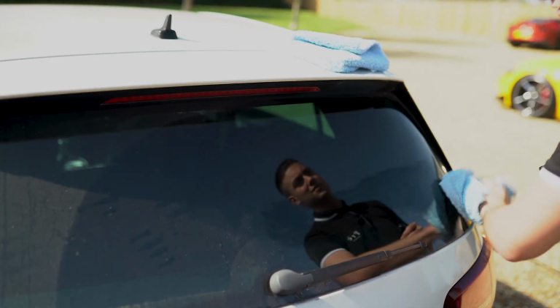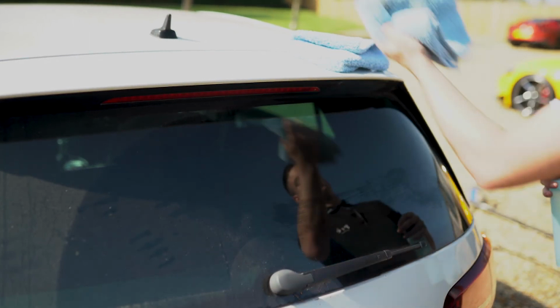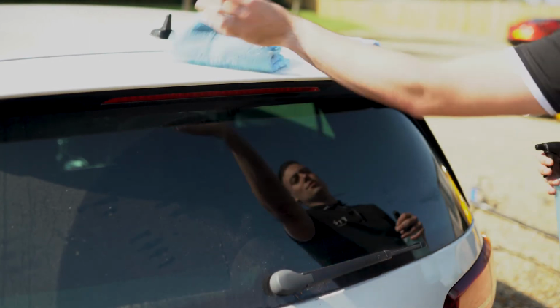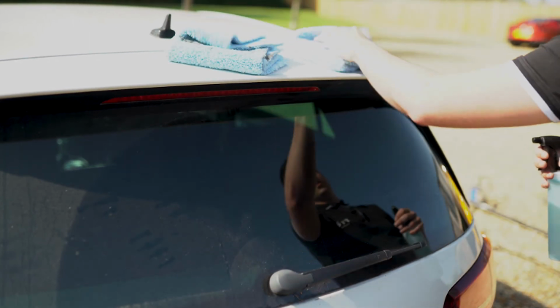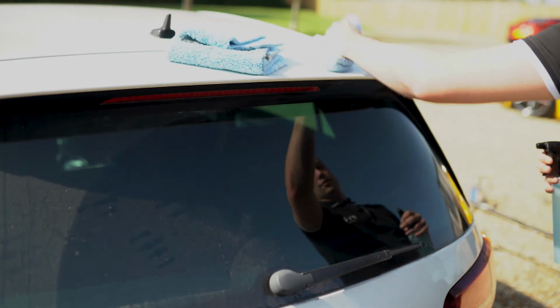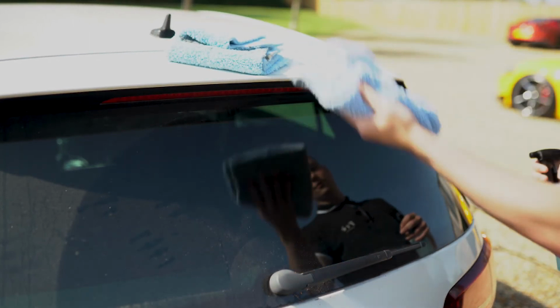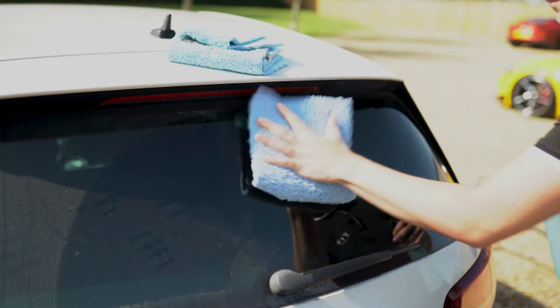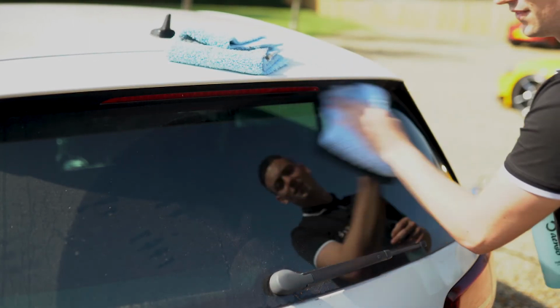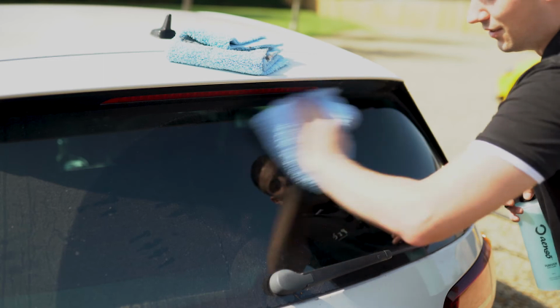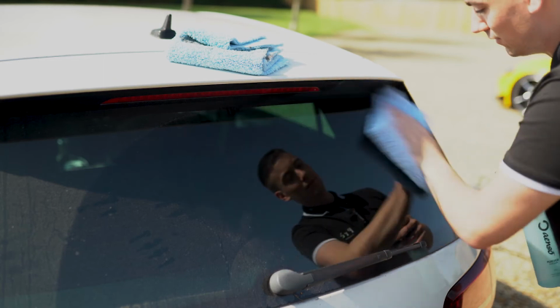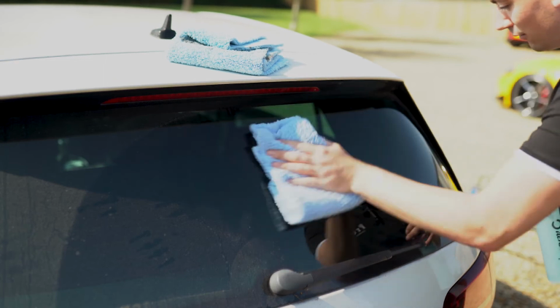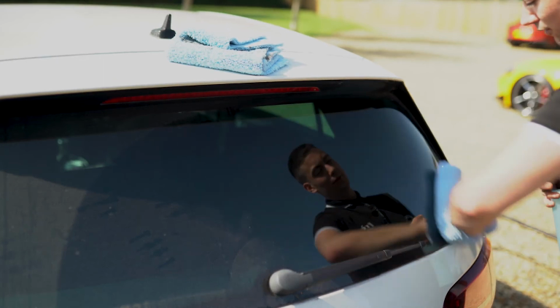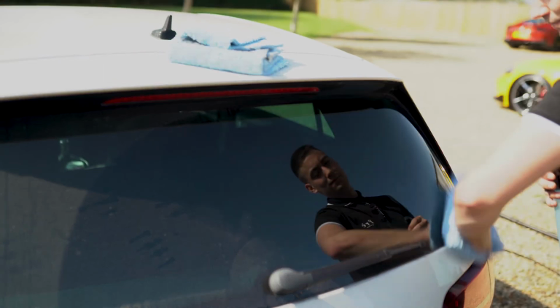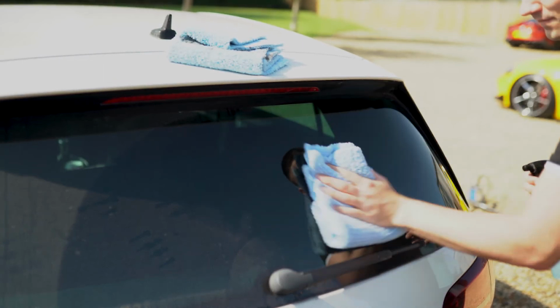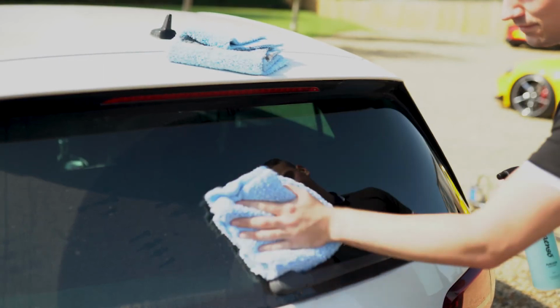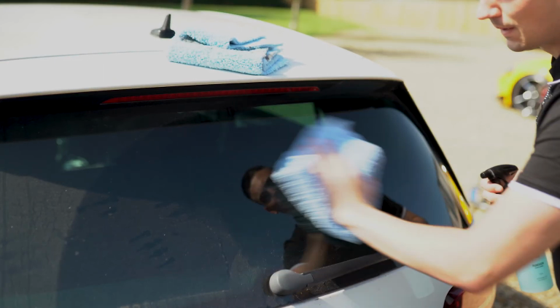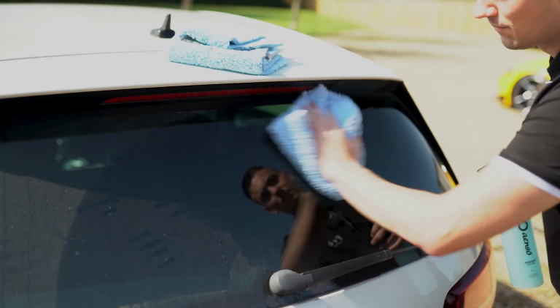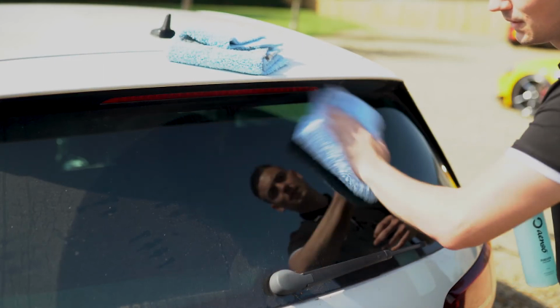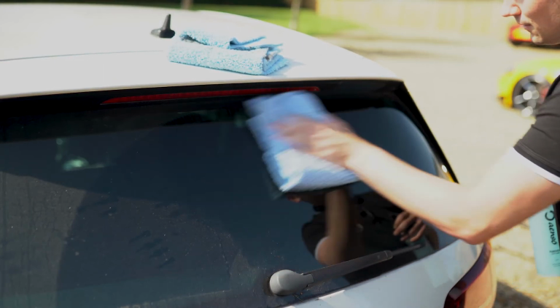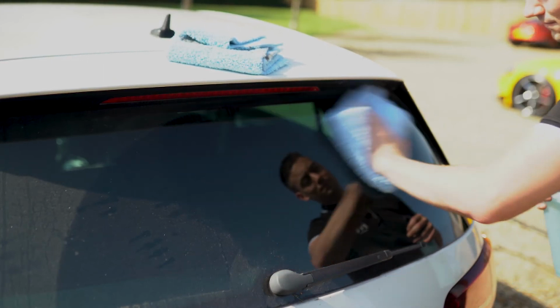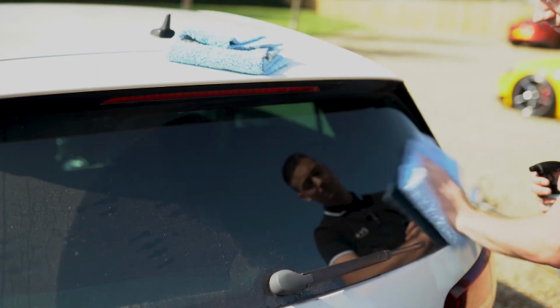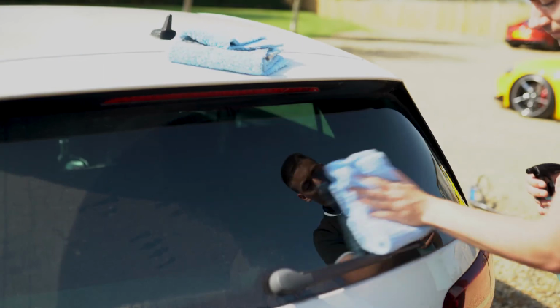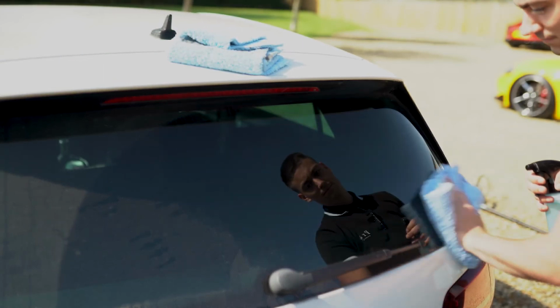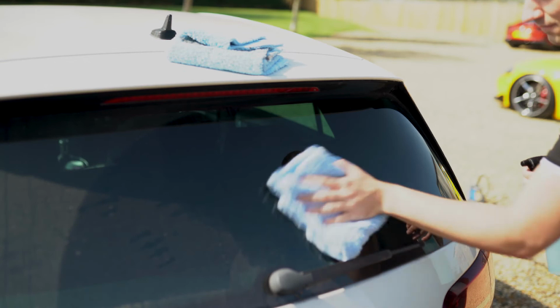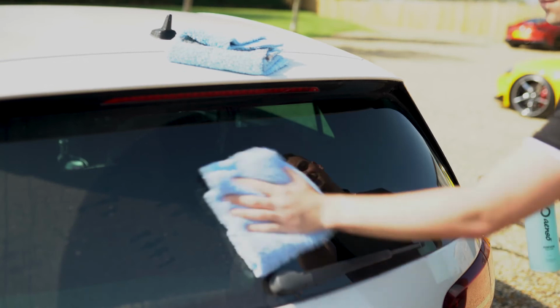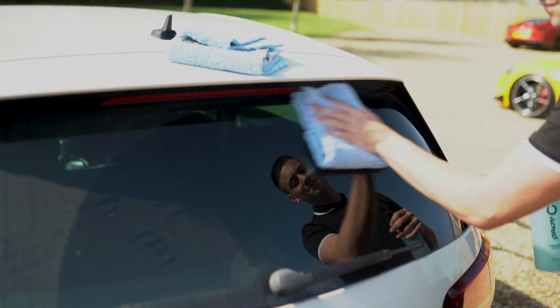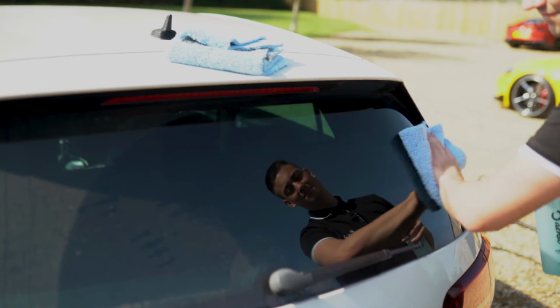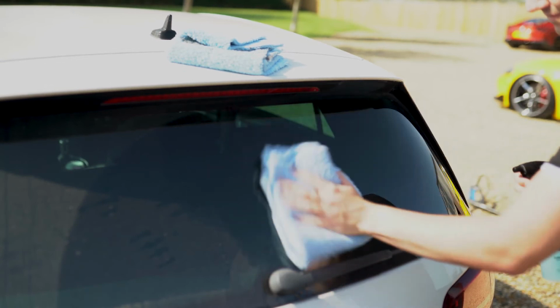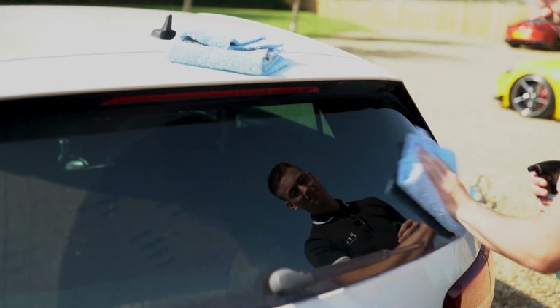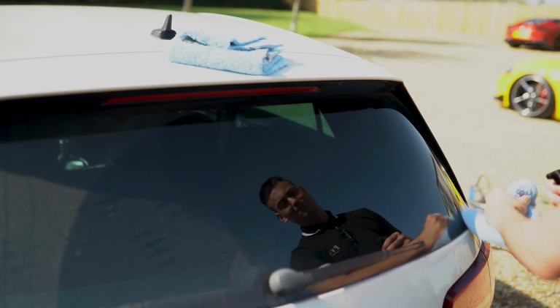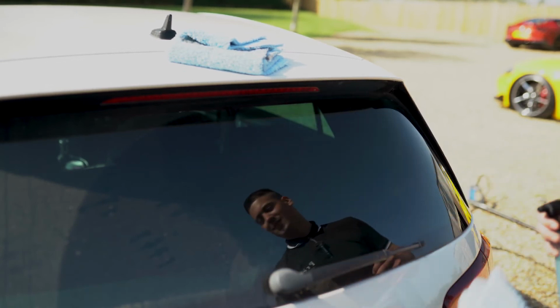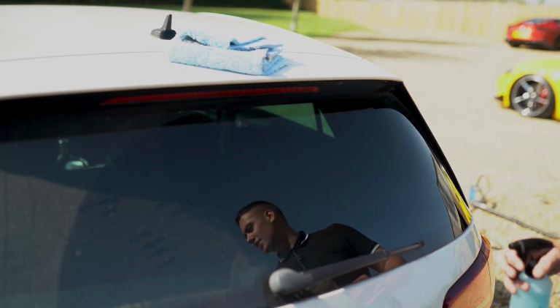And then switch to a clean cloth and just give it a buff off. And that's it done.